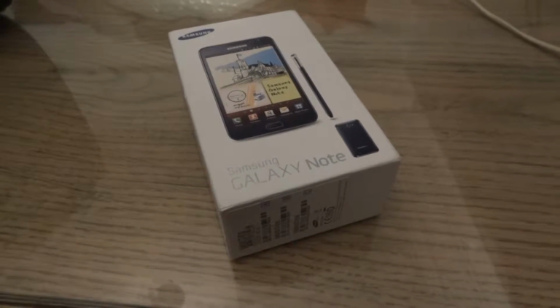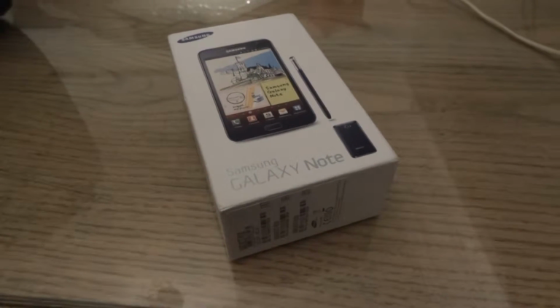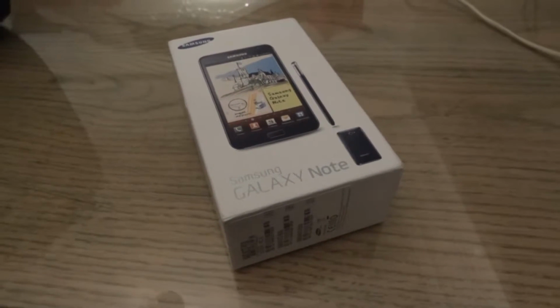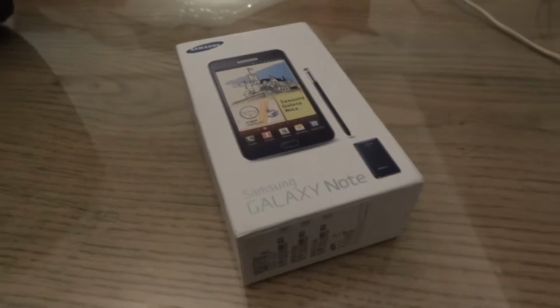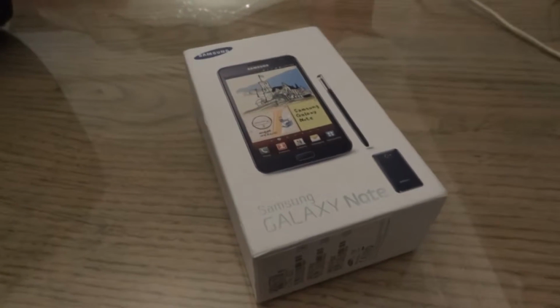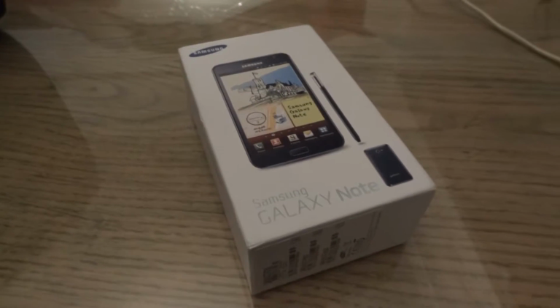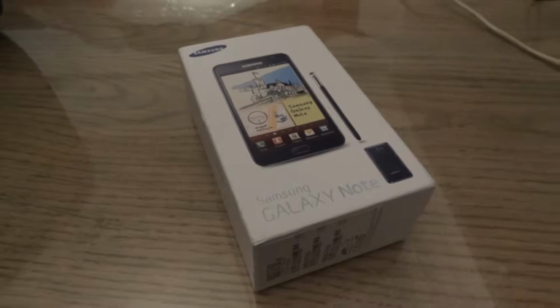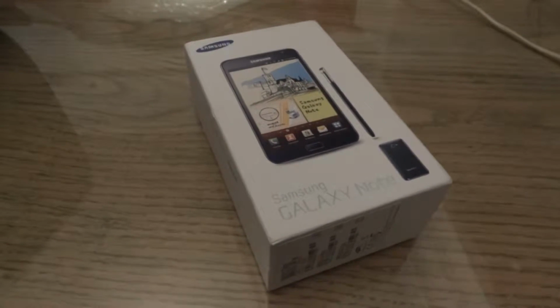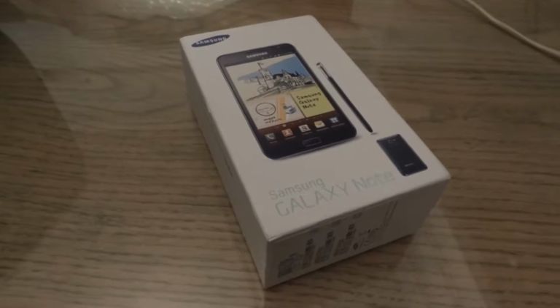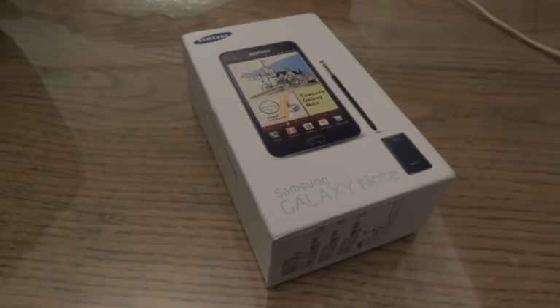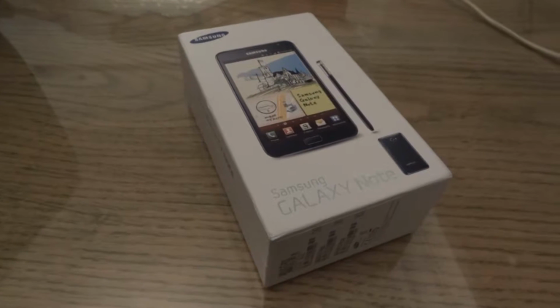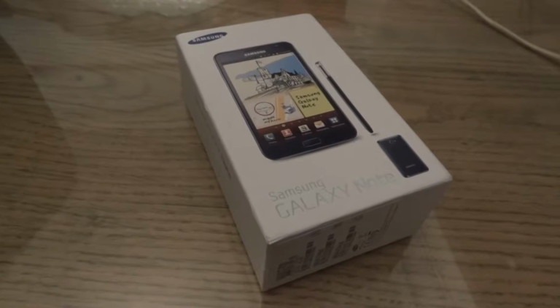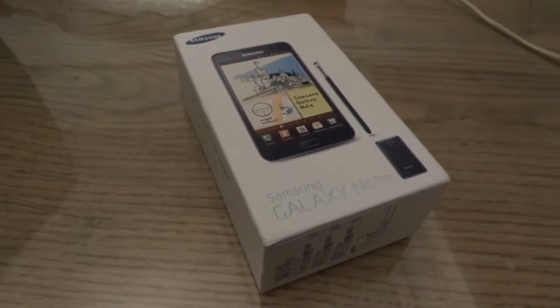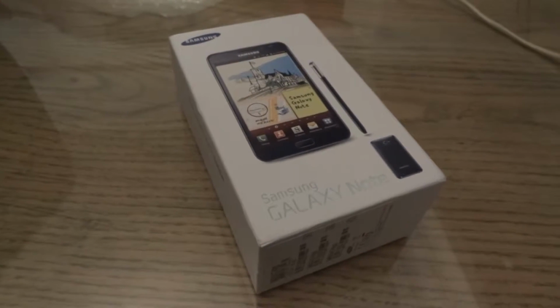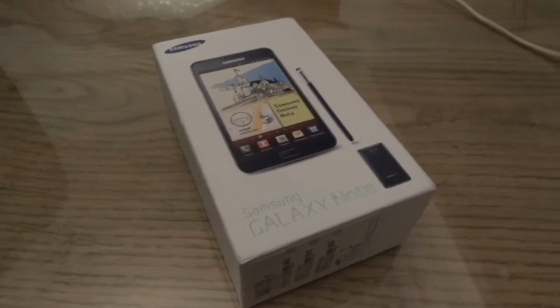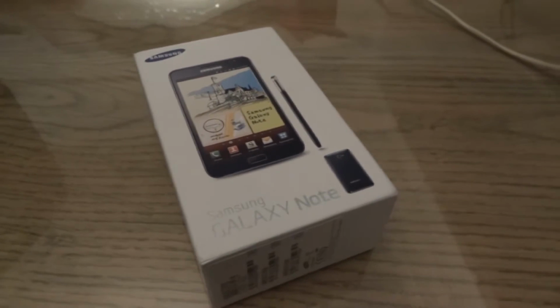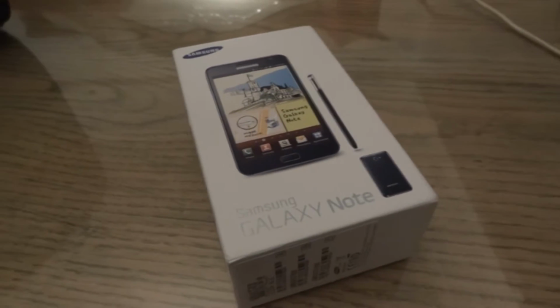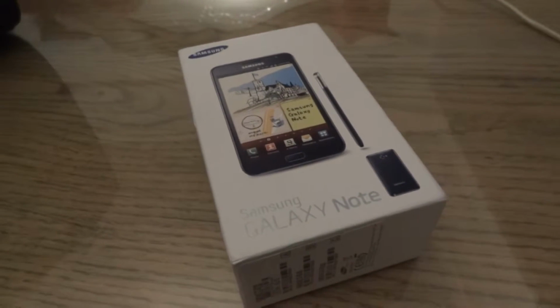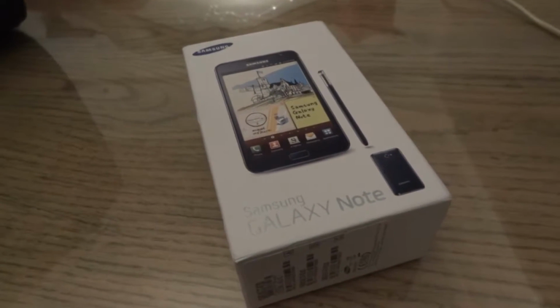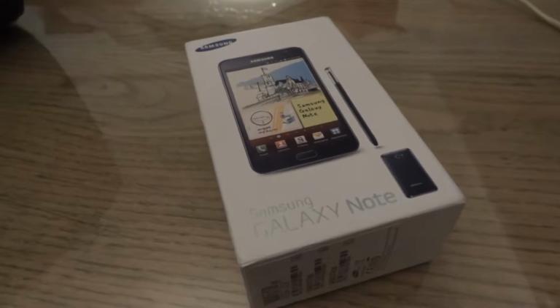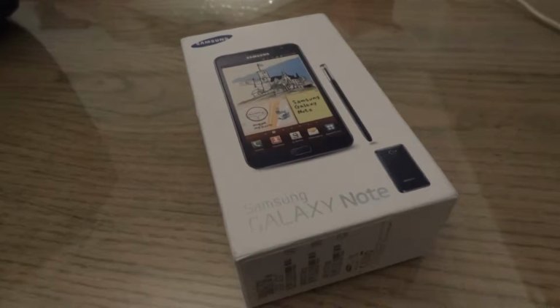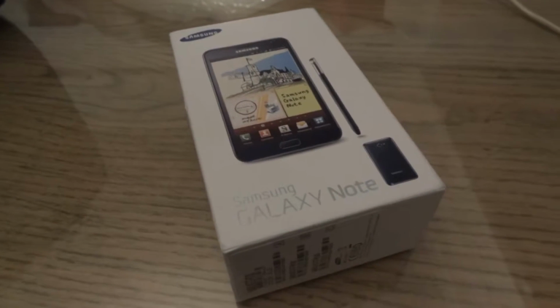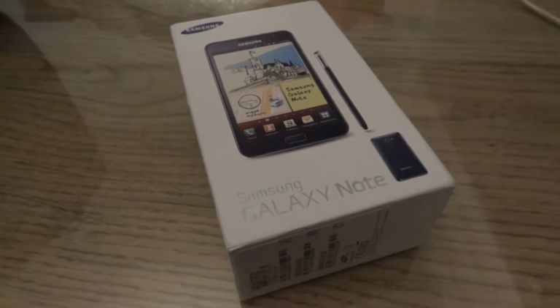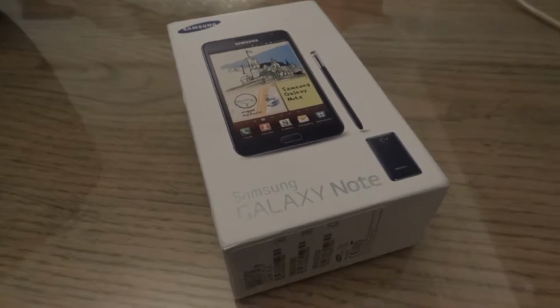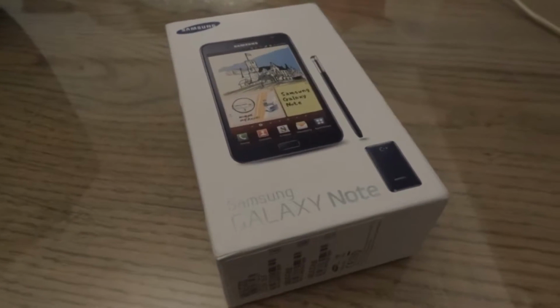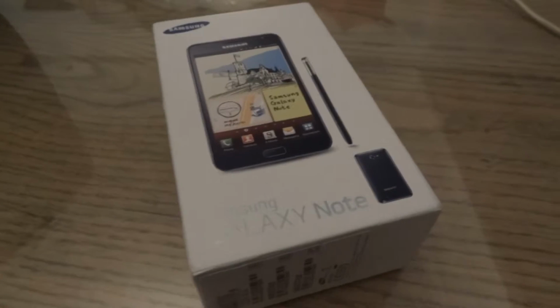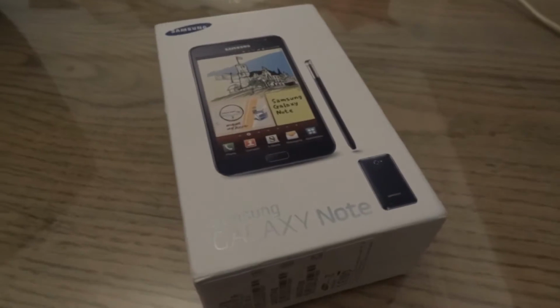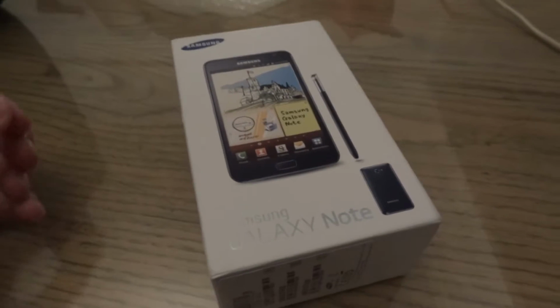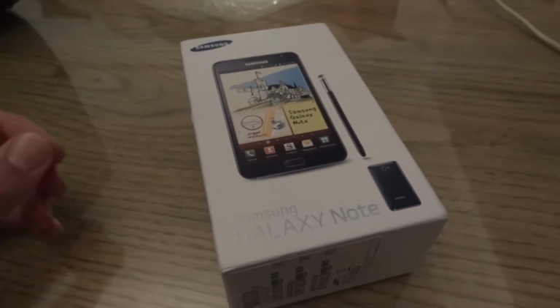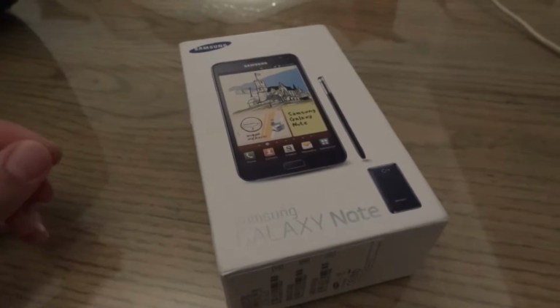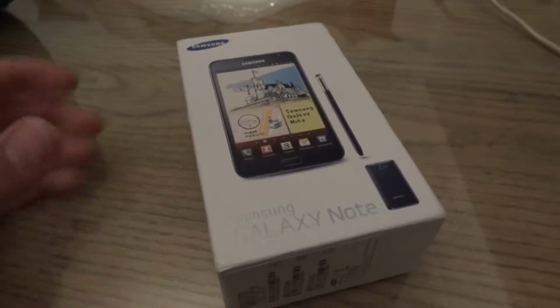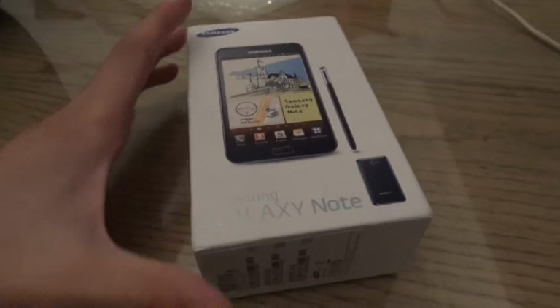Hello, this is Talha for the Samsung mobile team. Just got the new Galaxy Note and thought I'd show you how it looks on the inside.